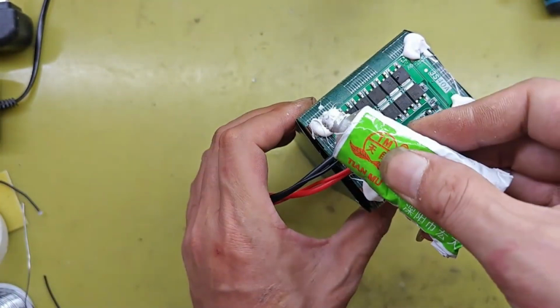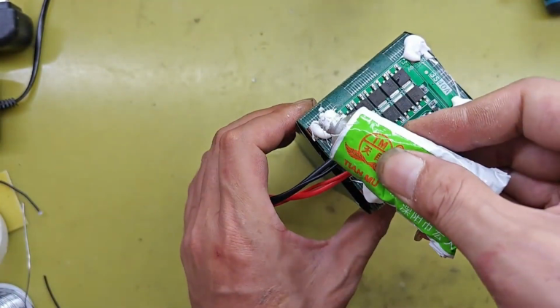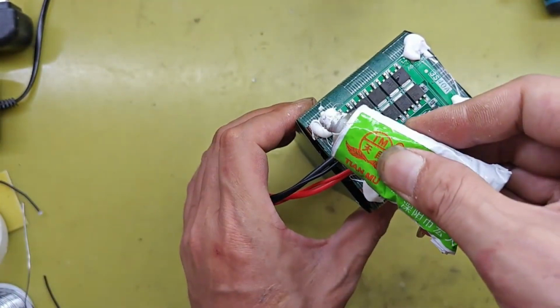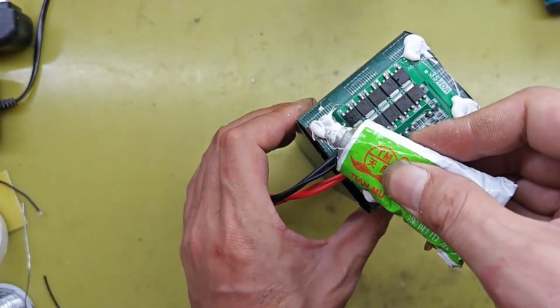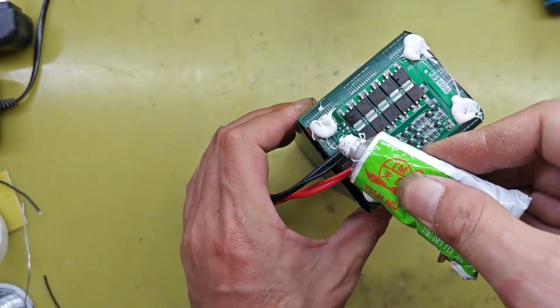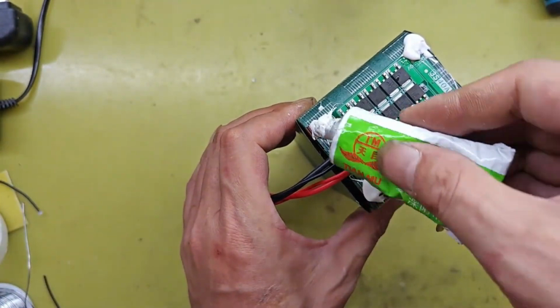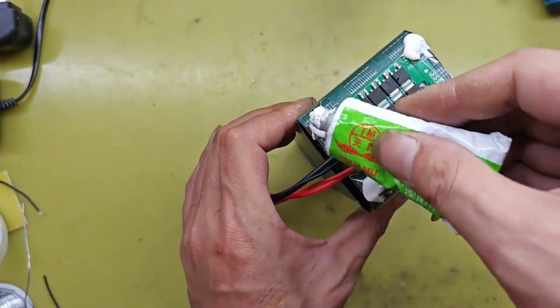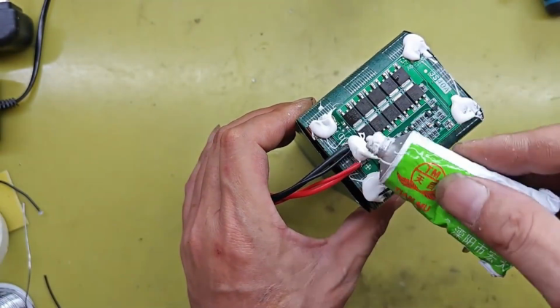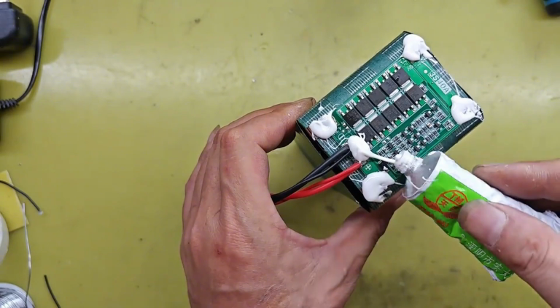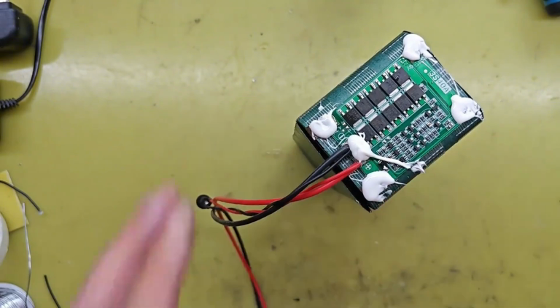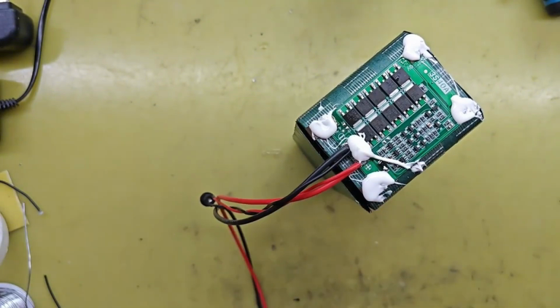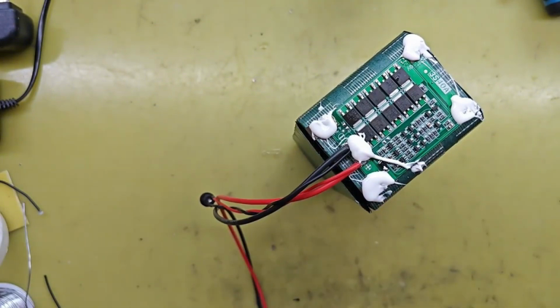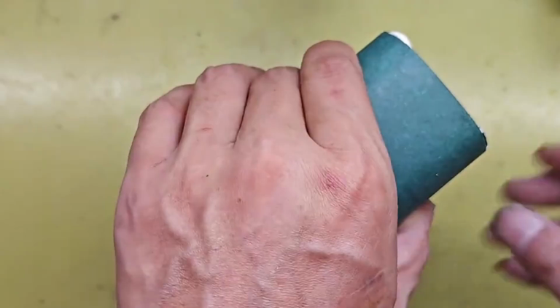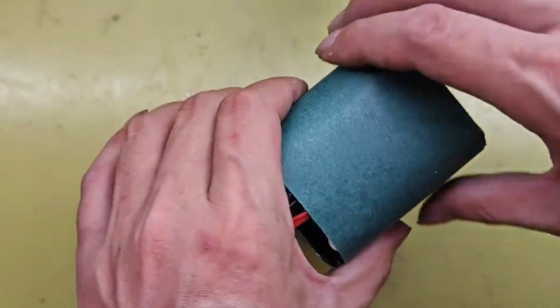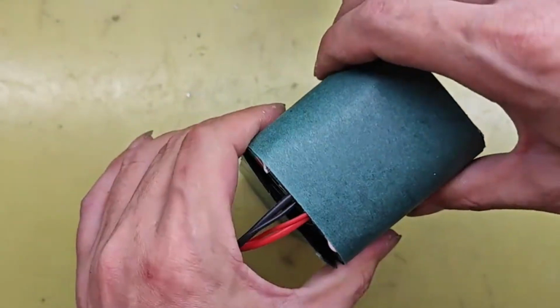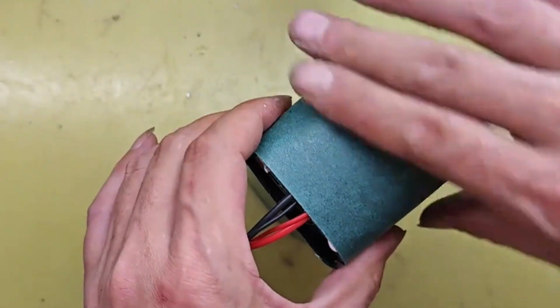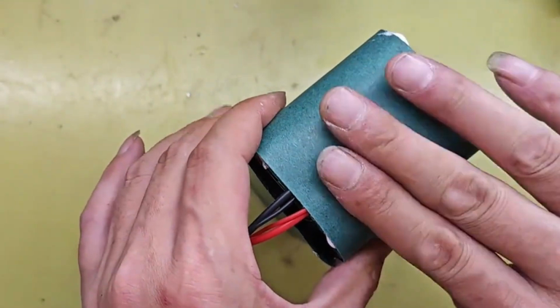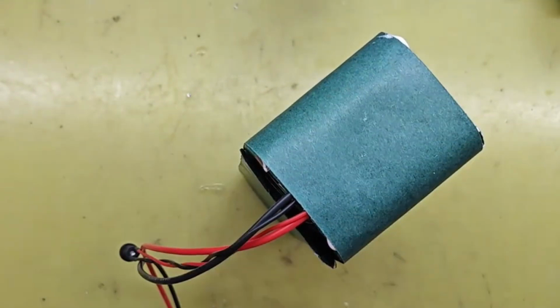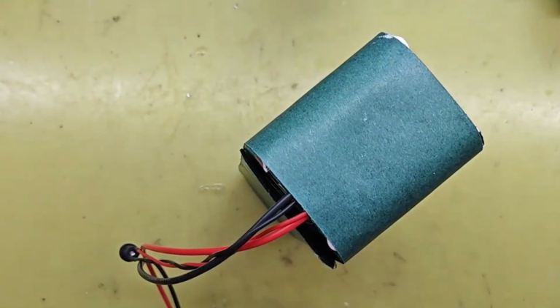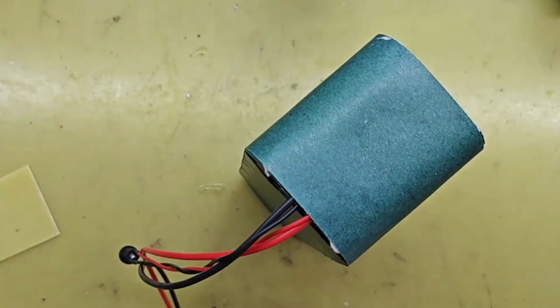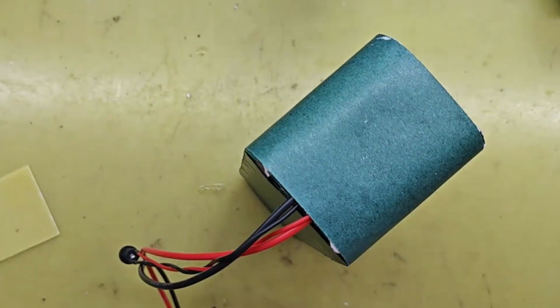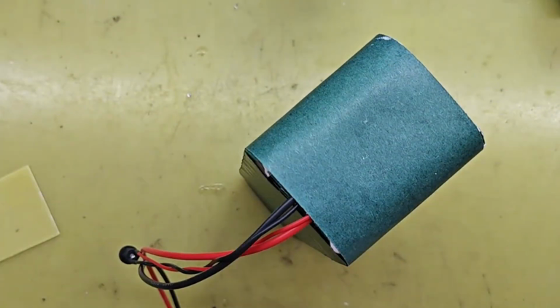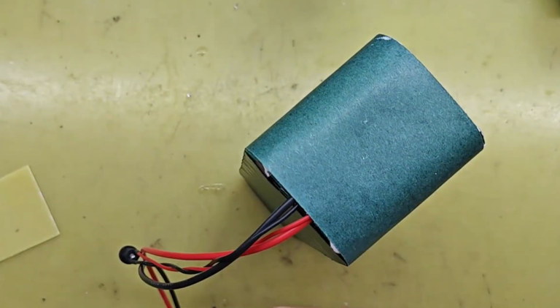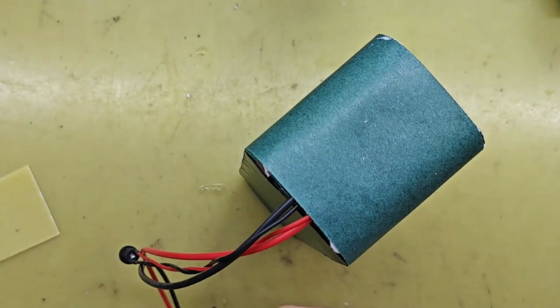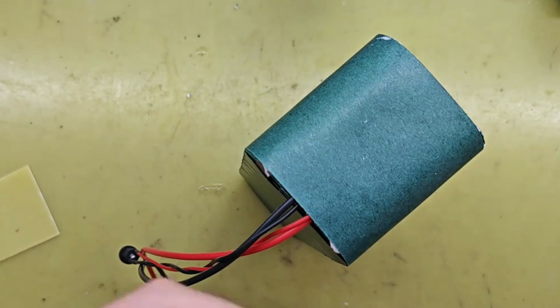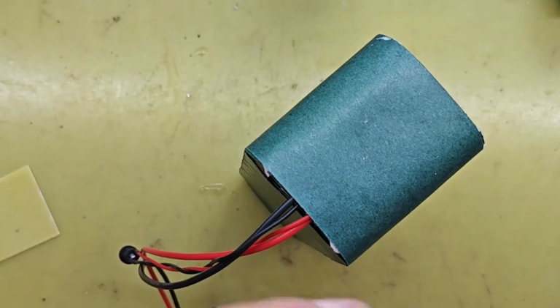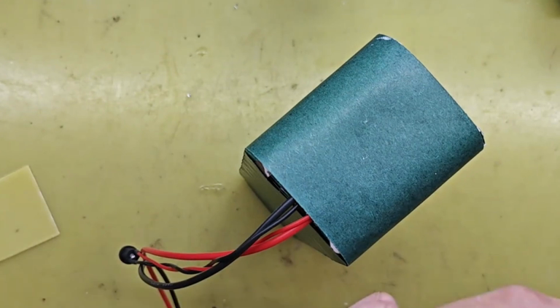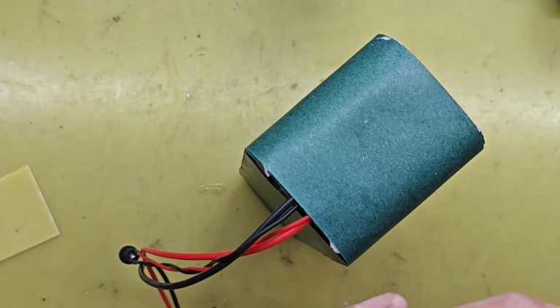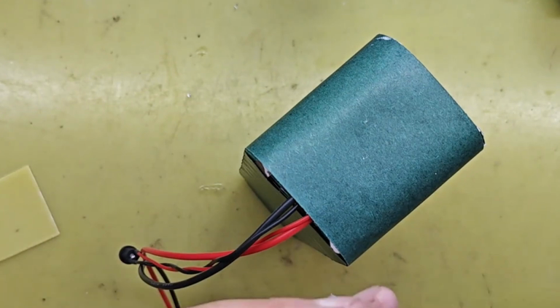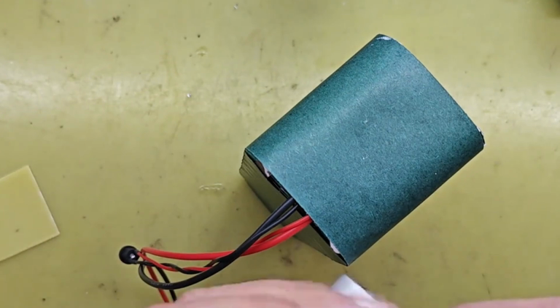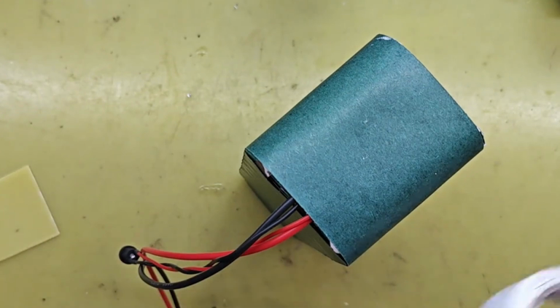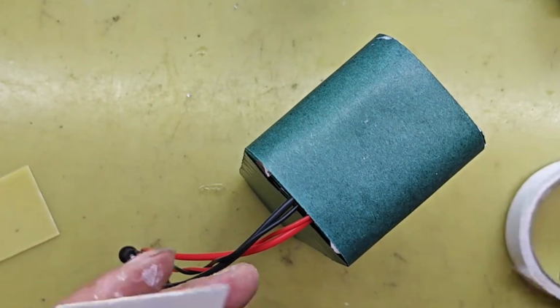Then, use hot glue to secure the batteries in place. Next, start connecting the batteries.